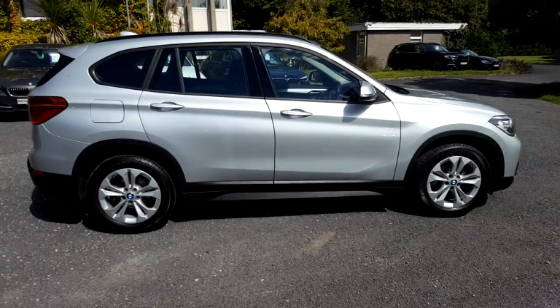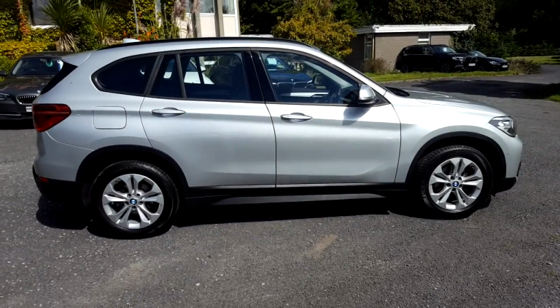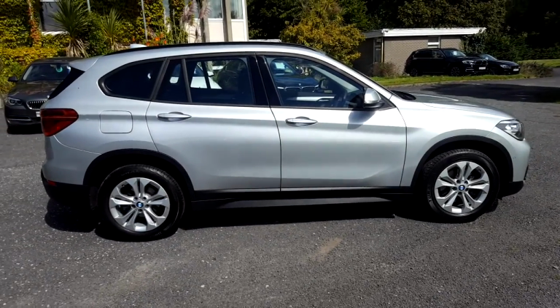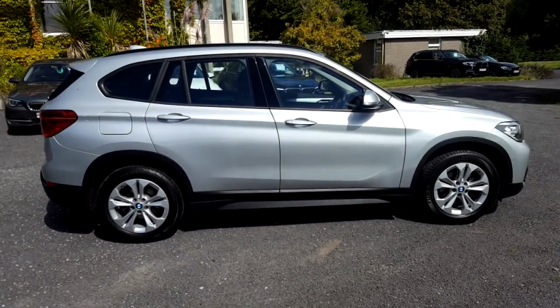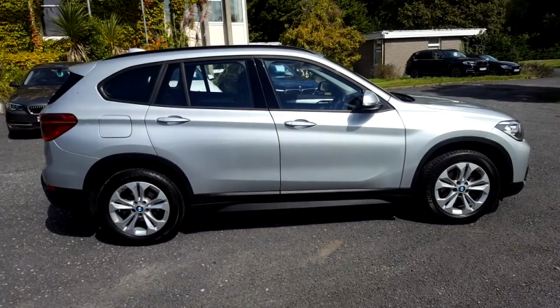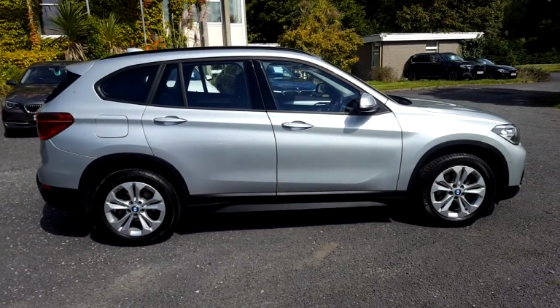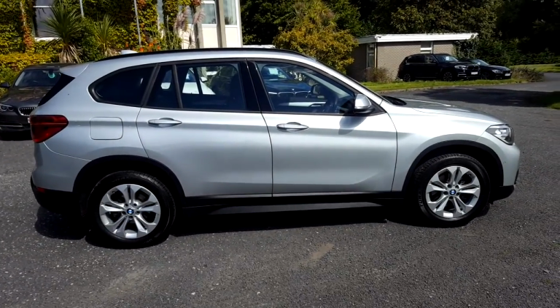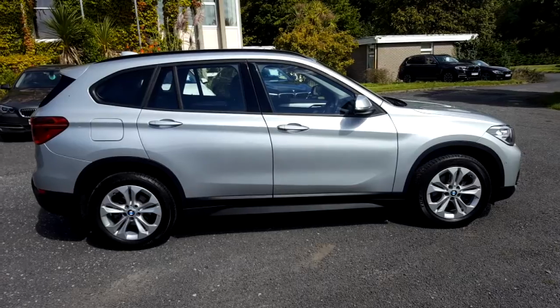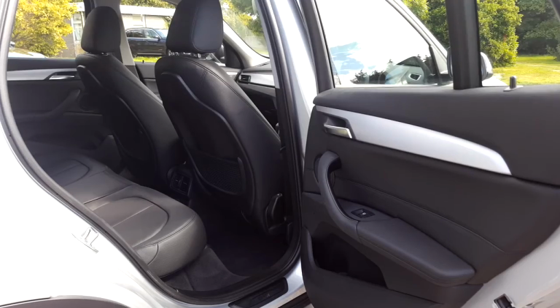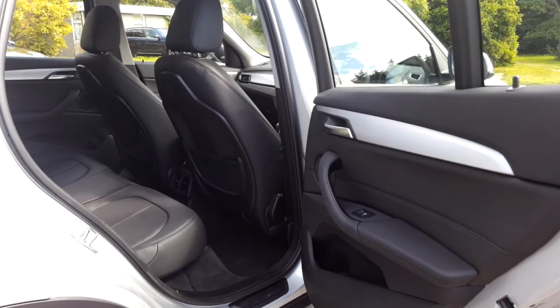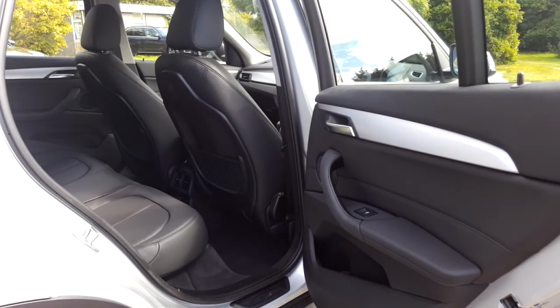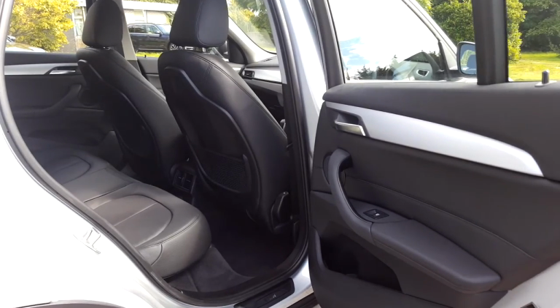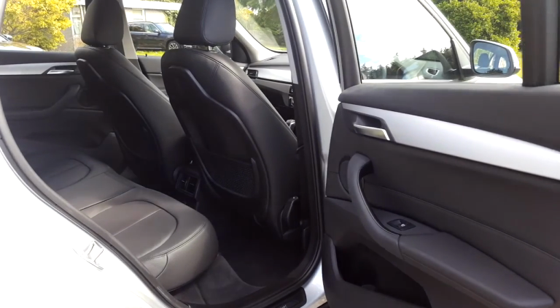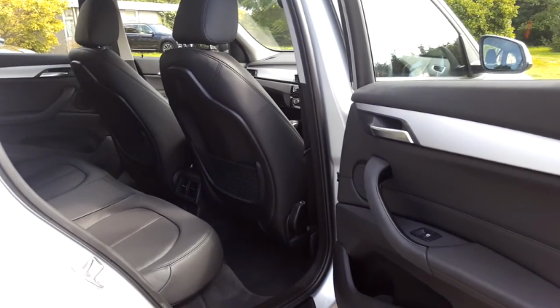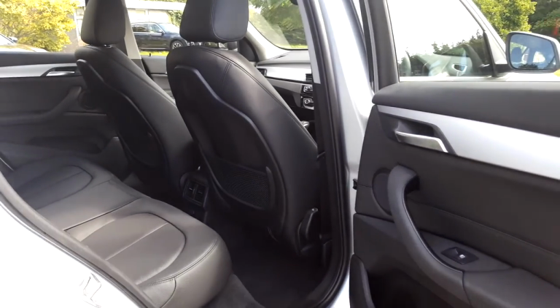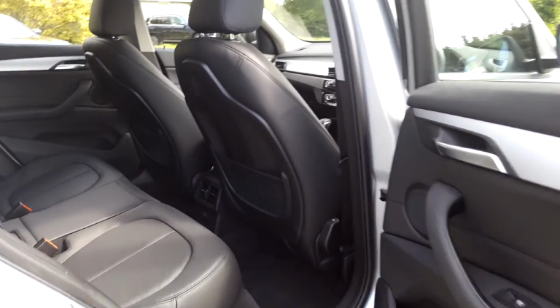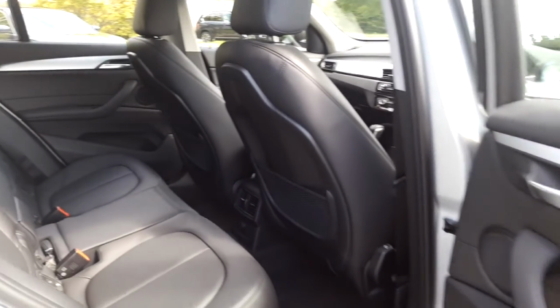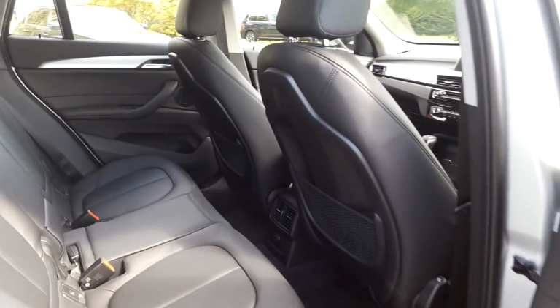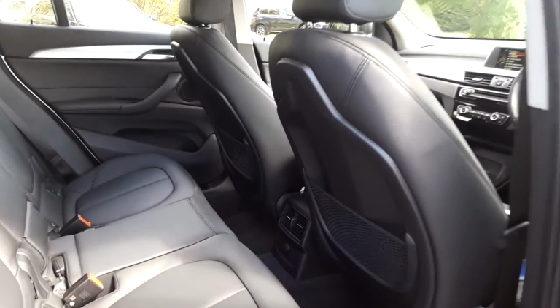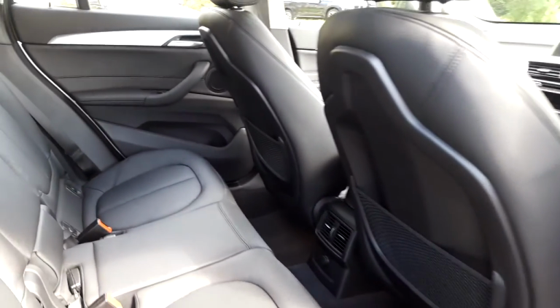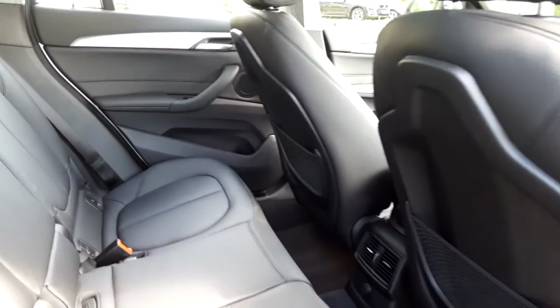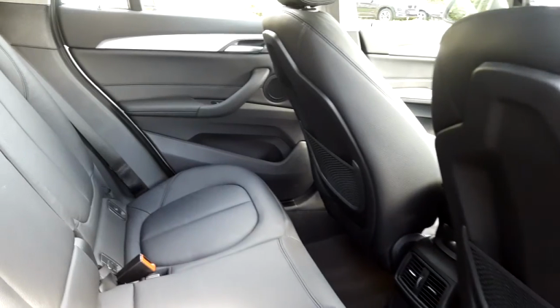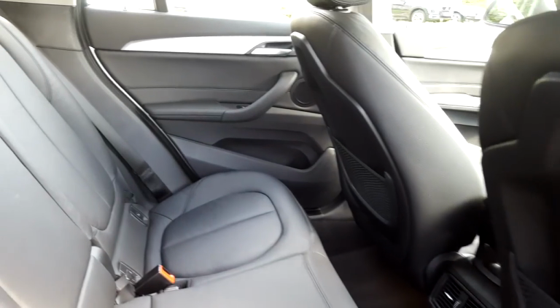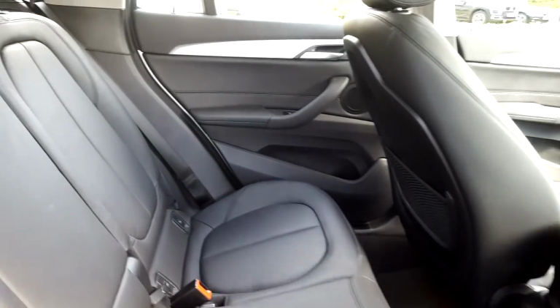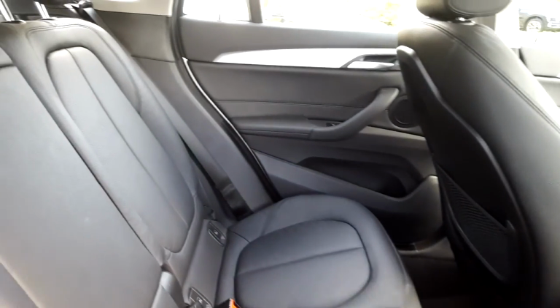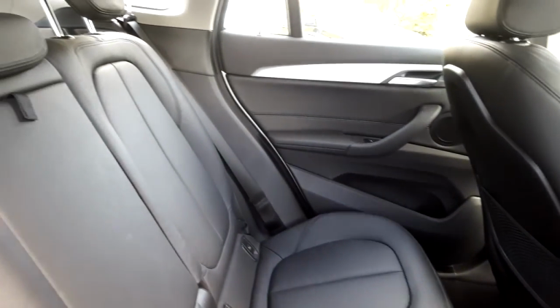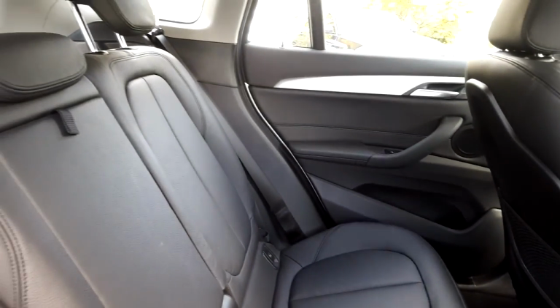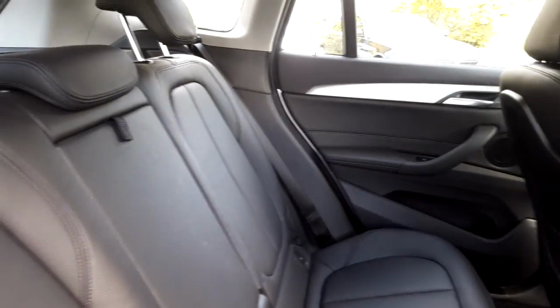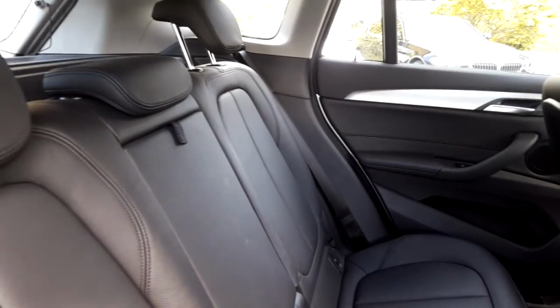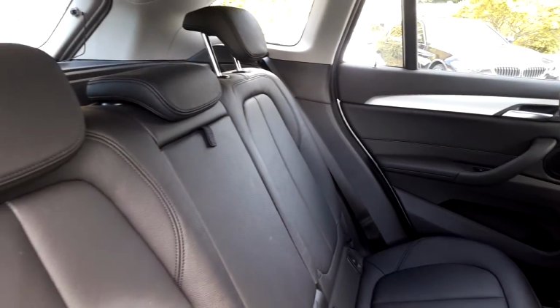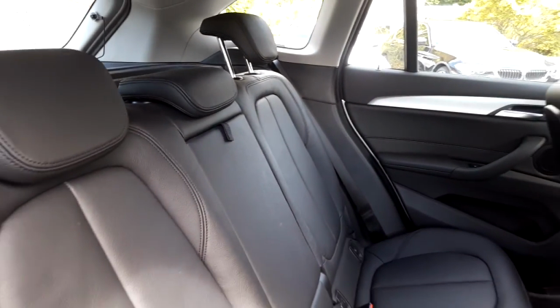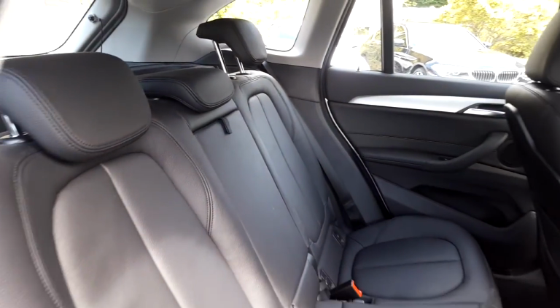Now guys, let's take a look at the interior. This X1 comes with a 2-year BMW approved used warranty and finance is available from Murphy & Gun on request.